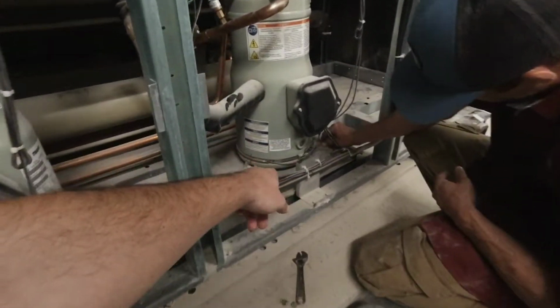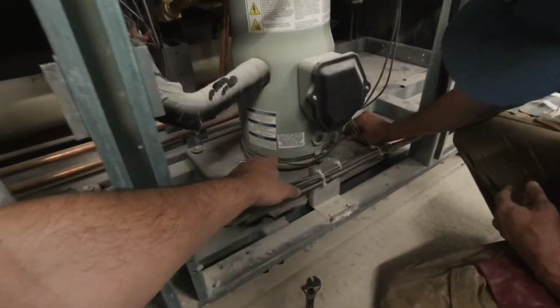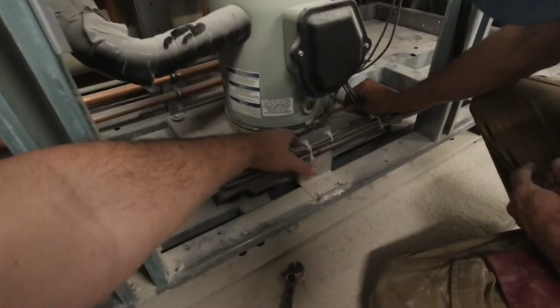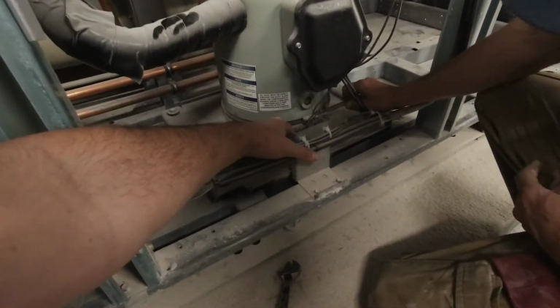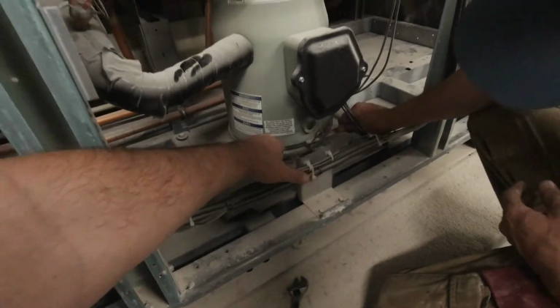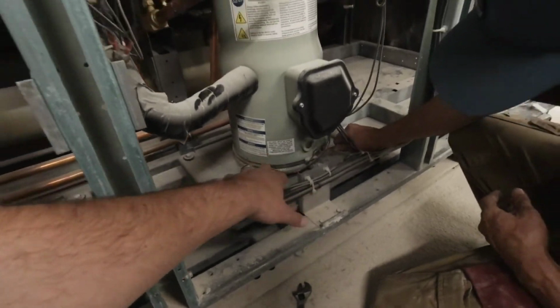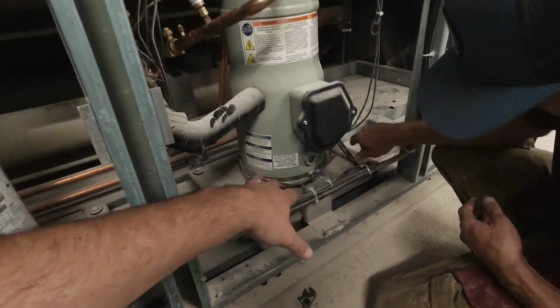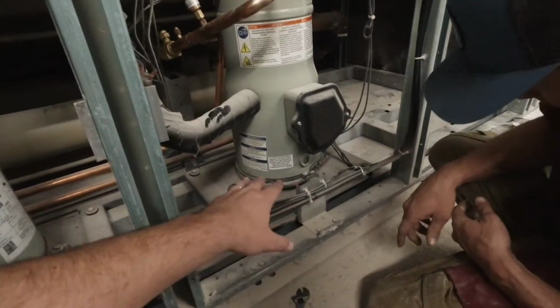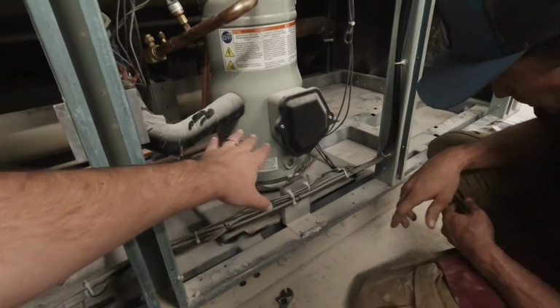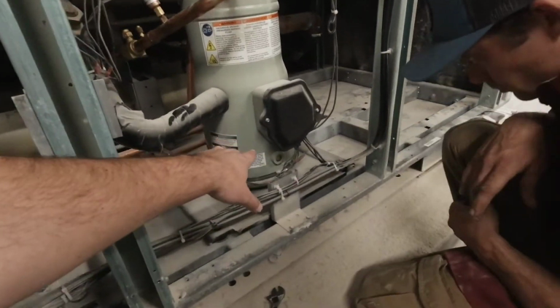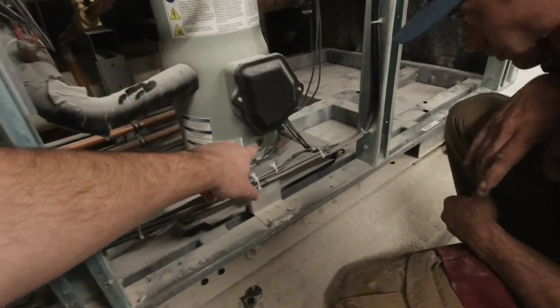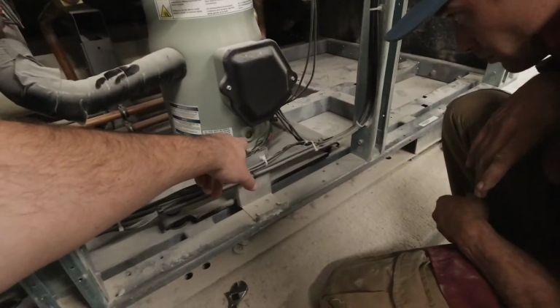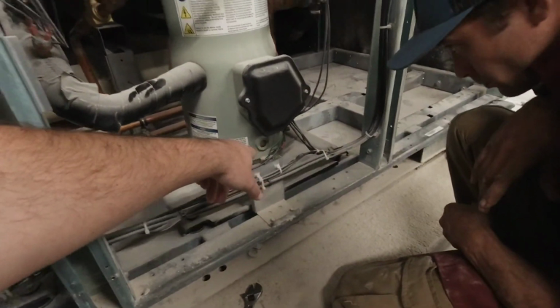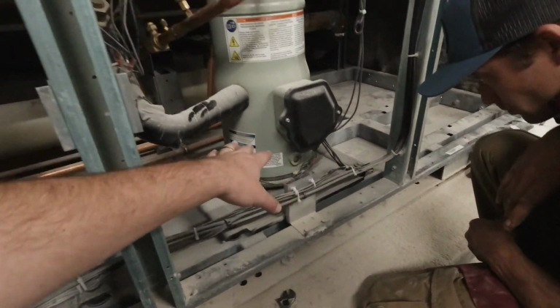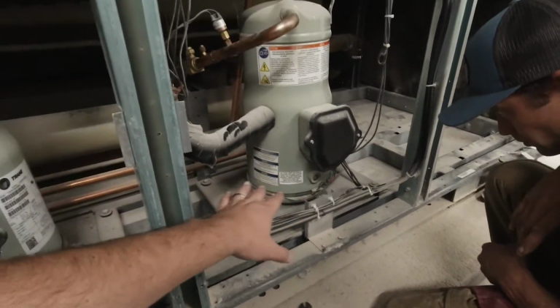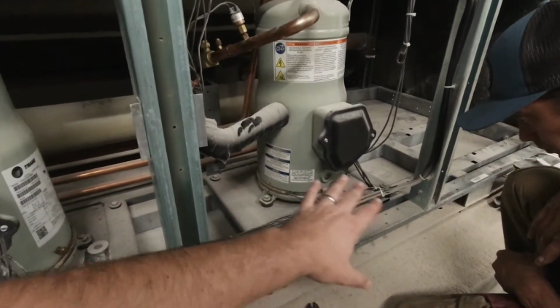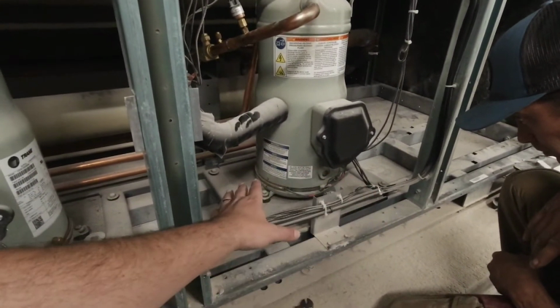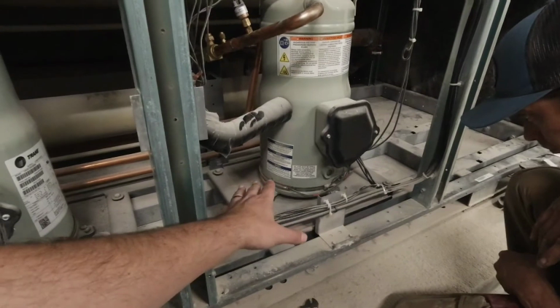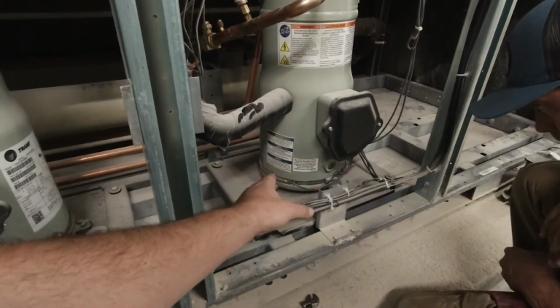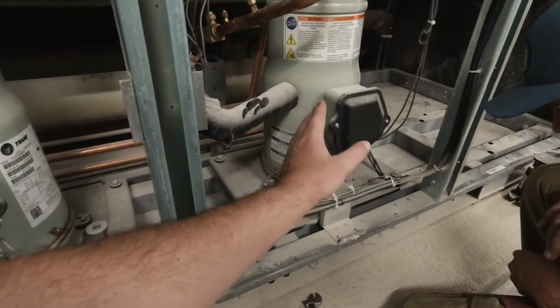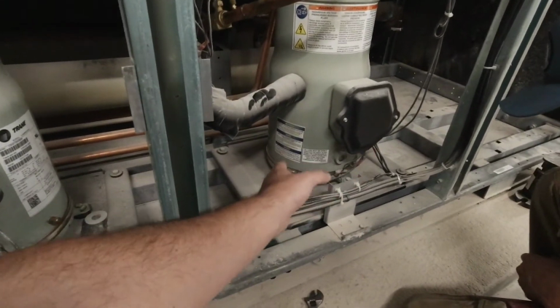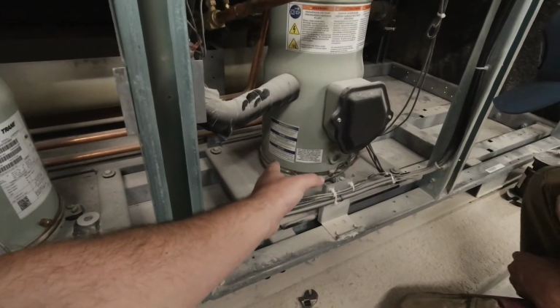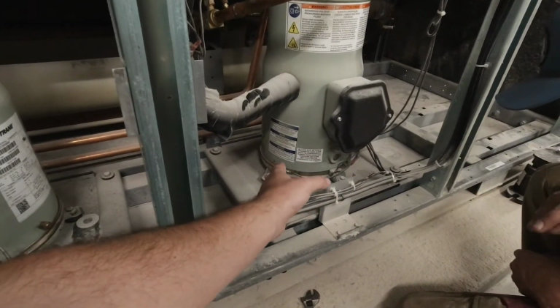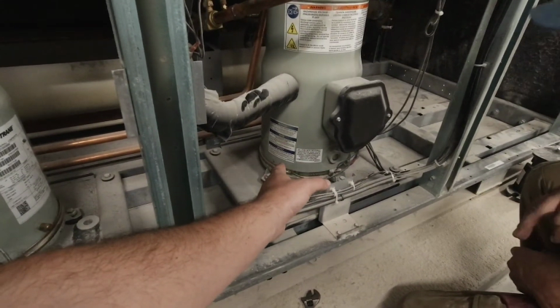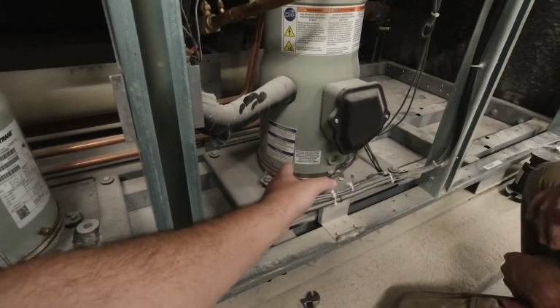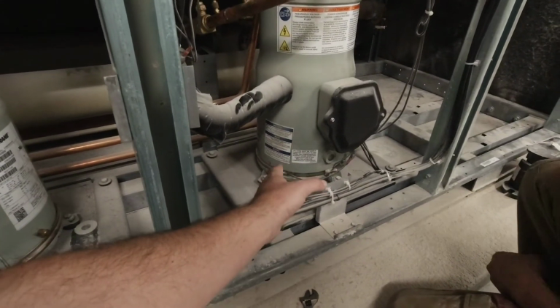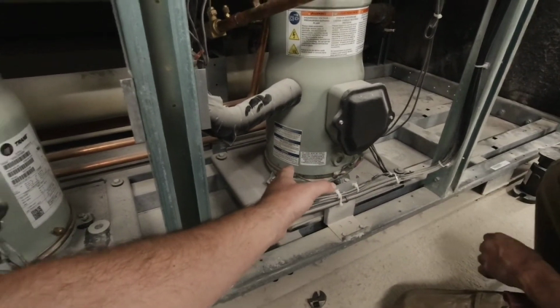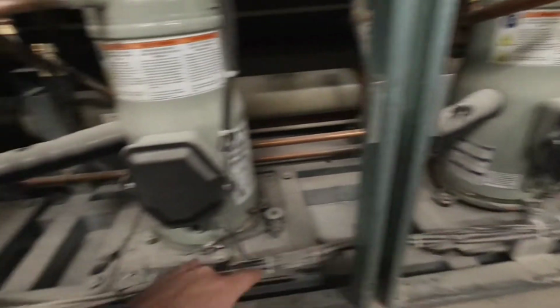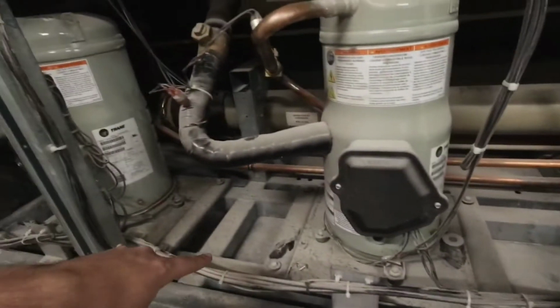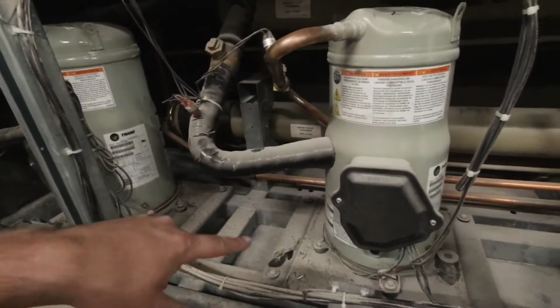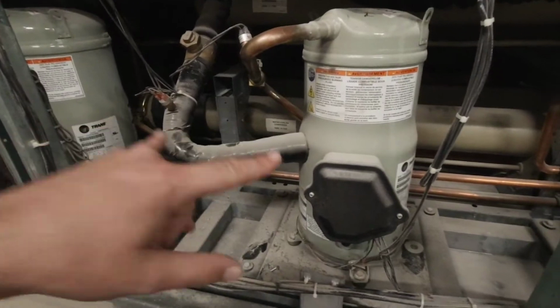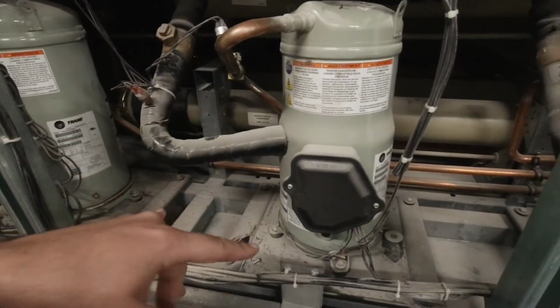This one on the other hand is still good and tight — no play, no movement. Compressor sounds great, oil looks great at startup, no issues. This one's still on there secure, doing what it's supposed to do. These two are not.